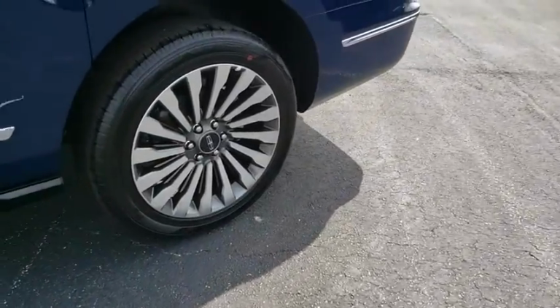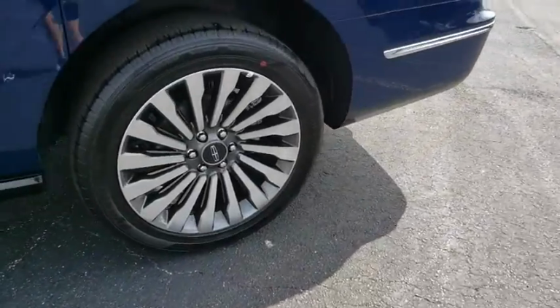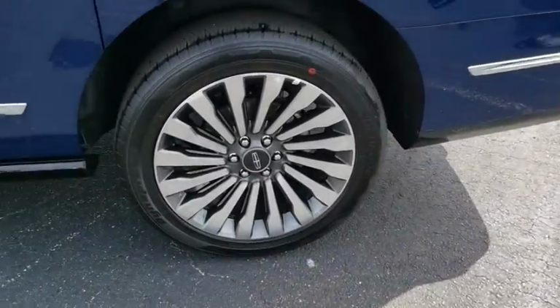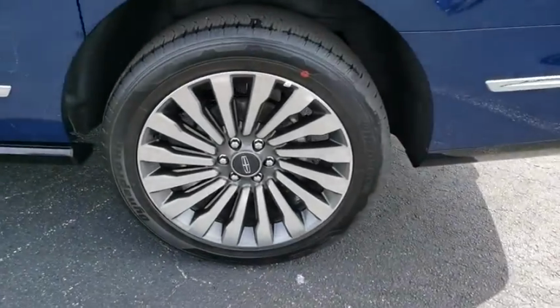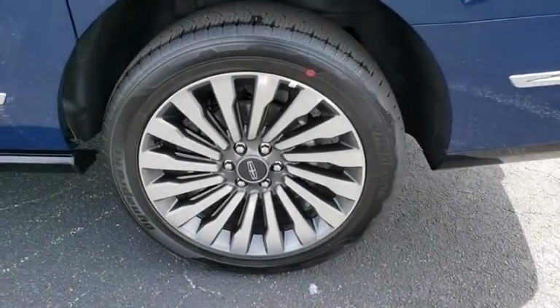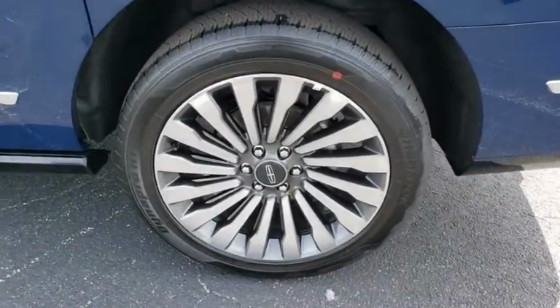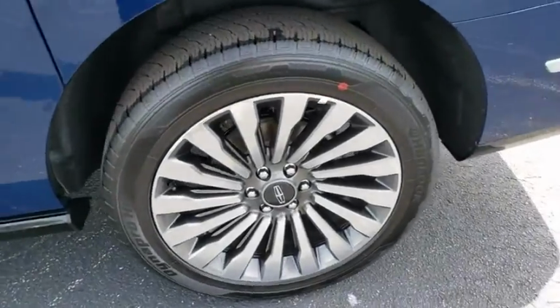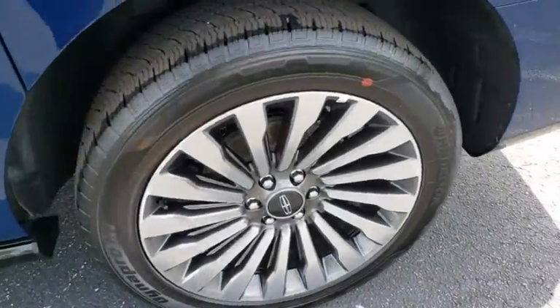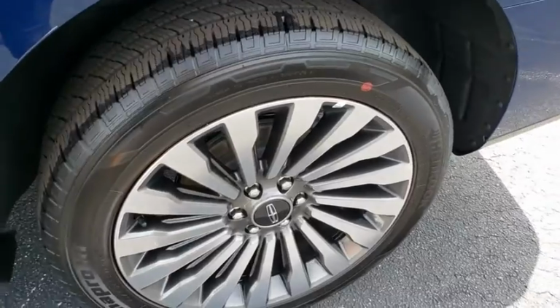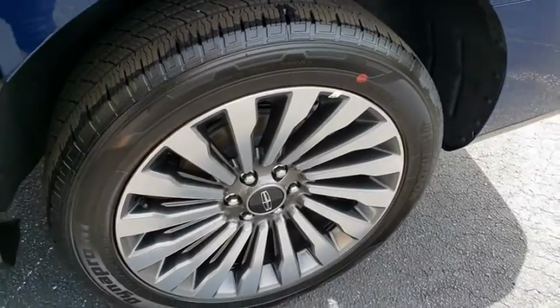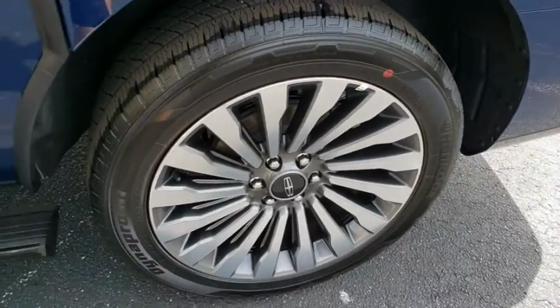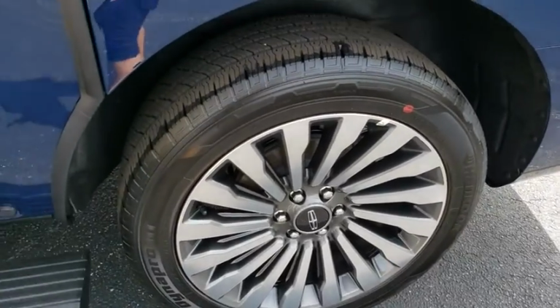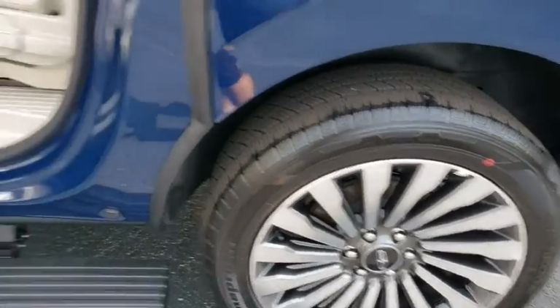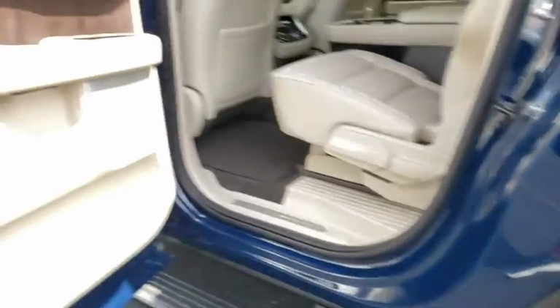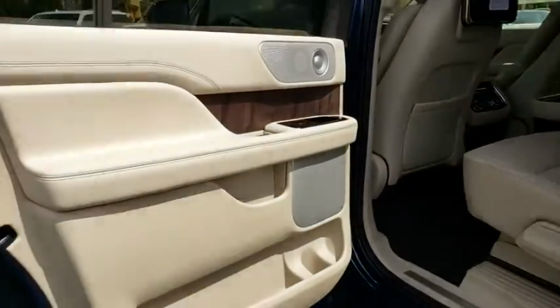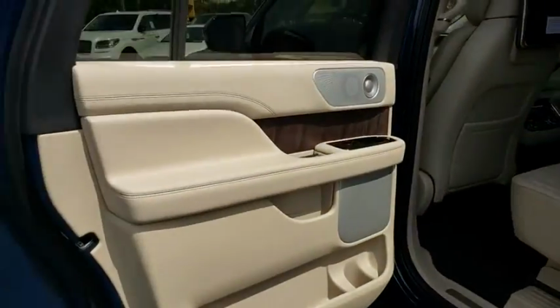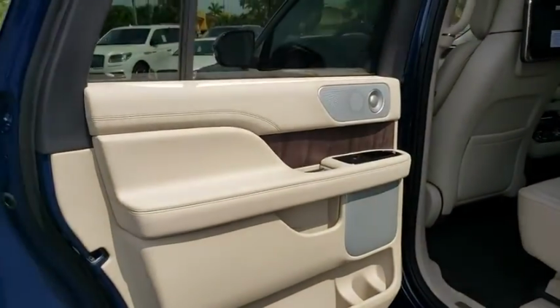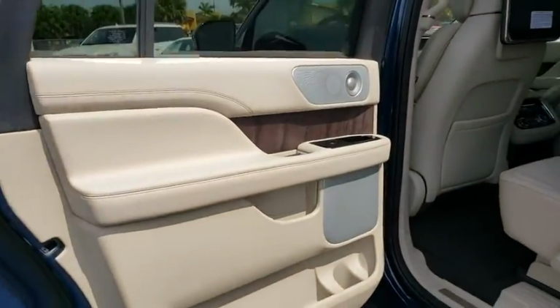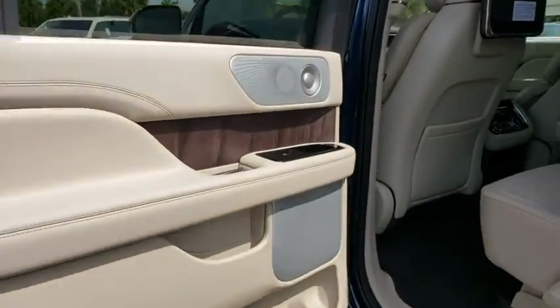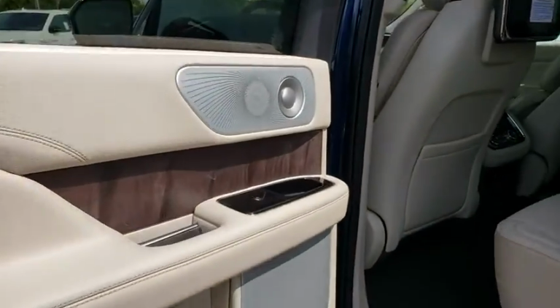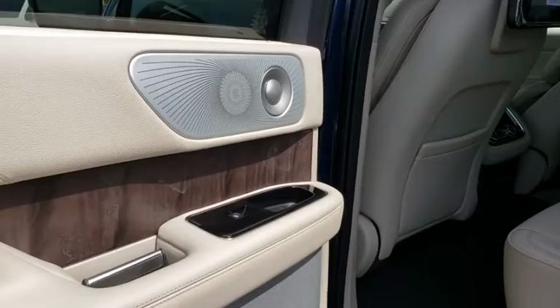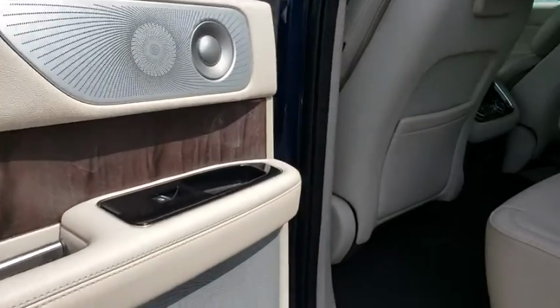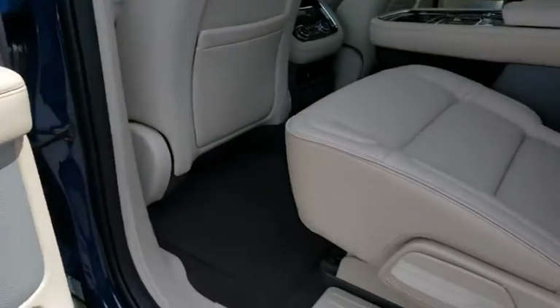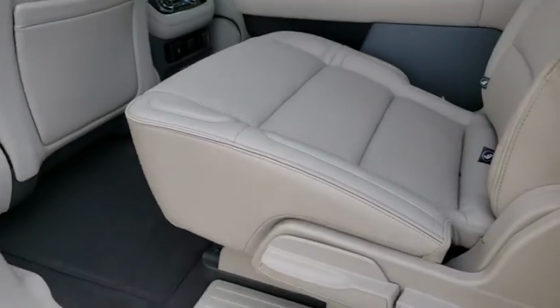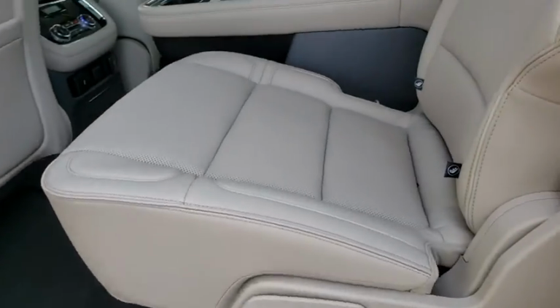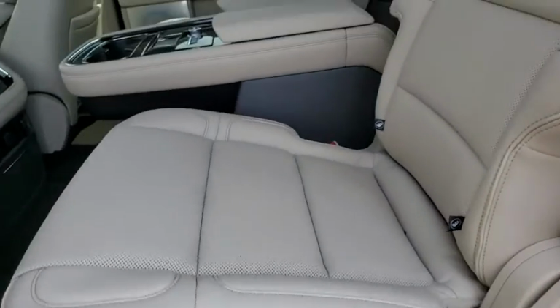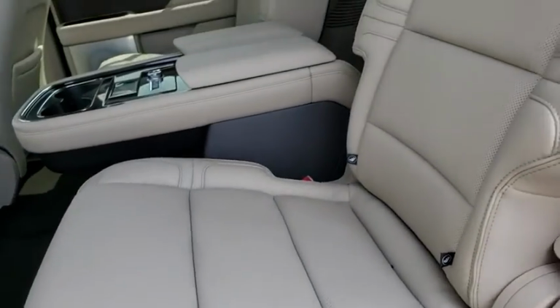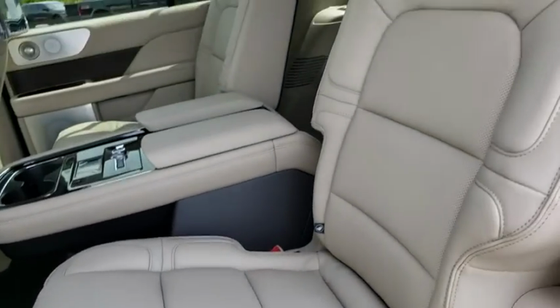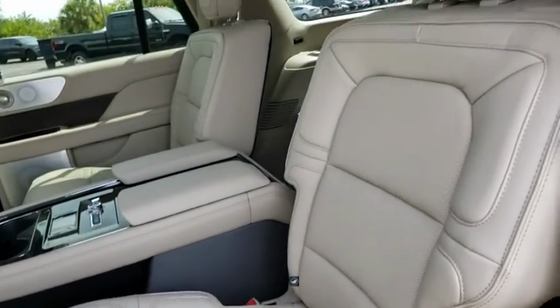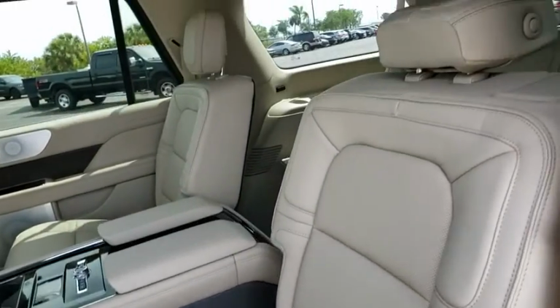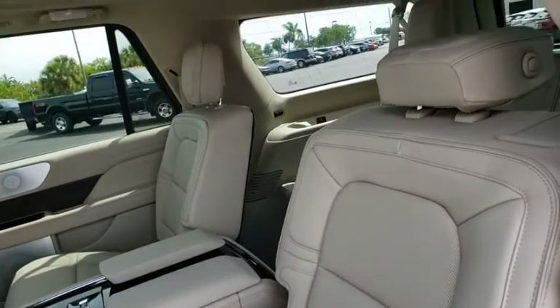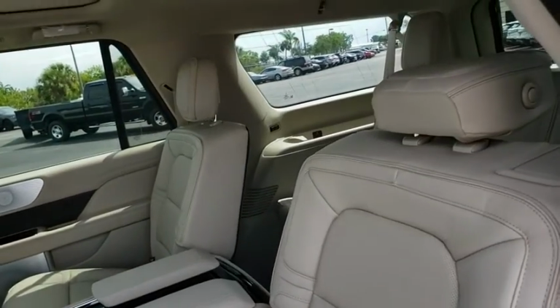Keyless entry, navigation system, Bluetooth, leather wrapped steering wheel, power steering, adjustable steering wheel, floor mats, keyless start, four-wheel drive, cruise control. Your new ride is just a phone call away.